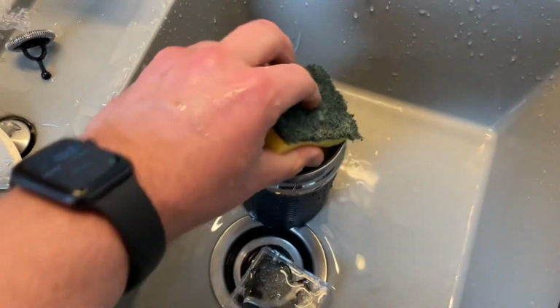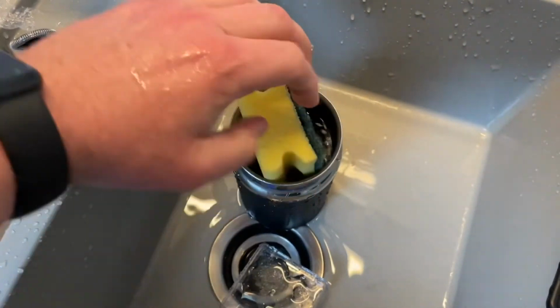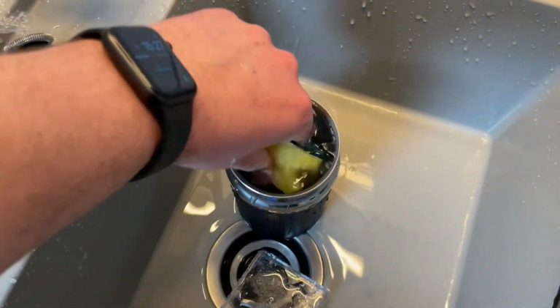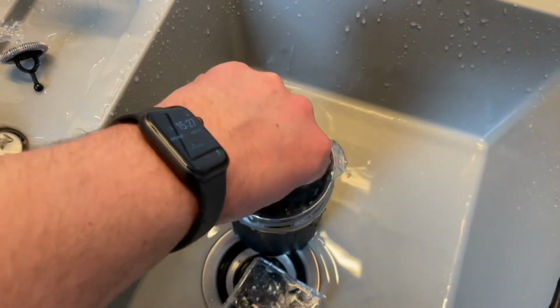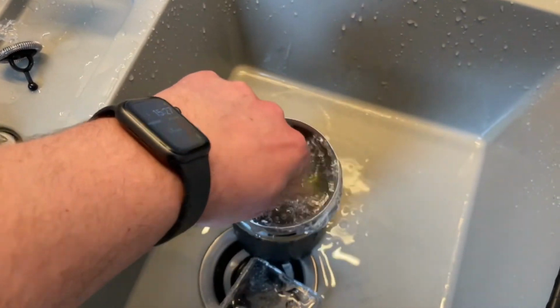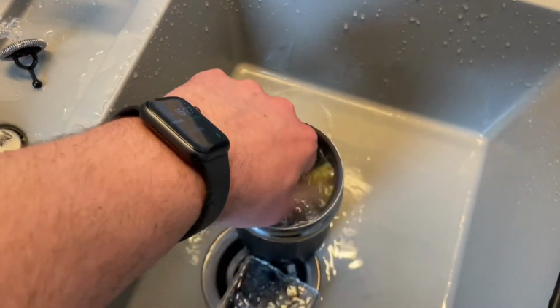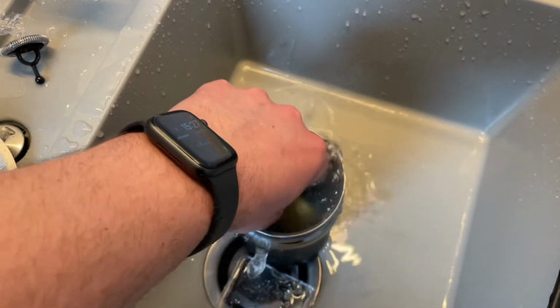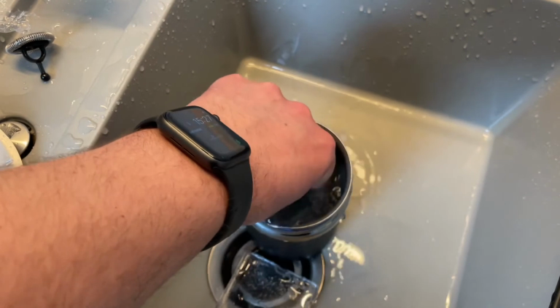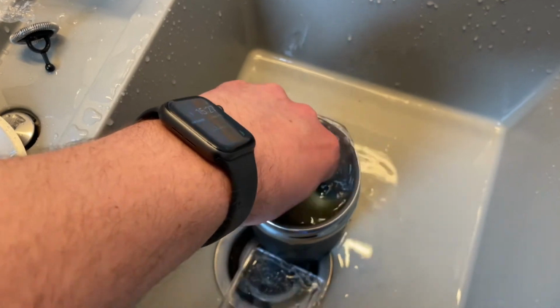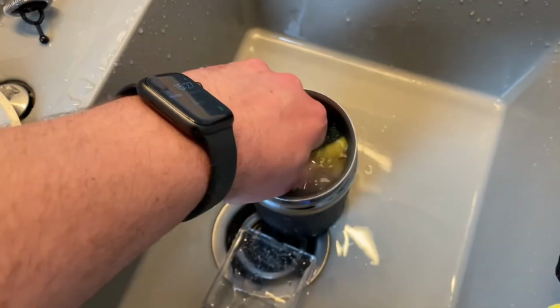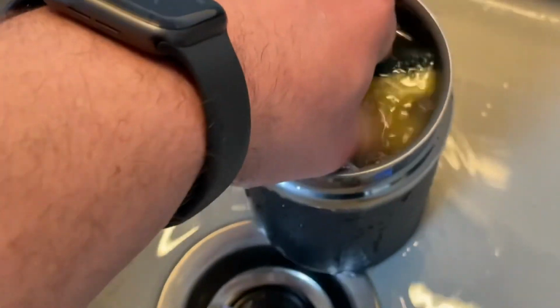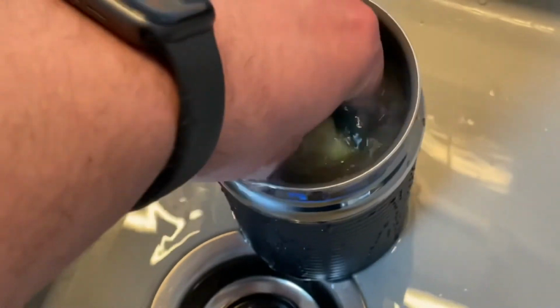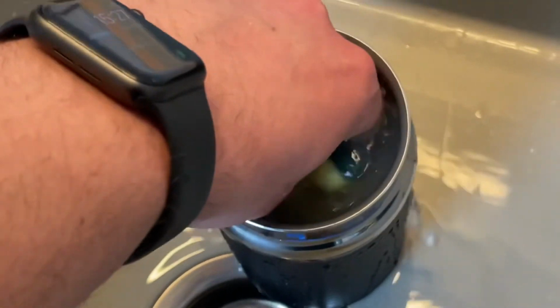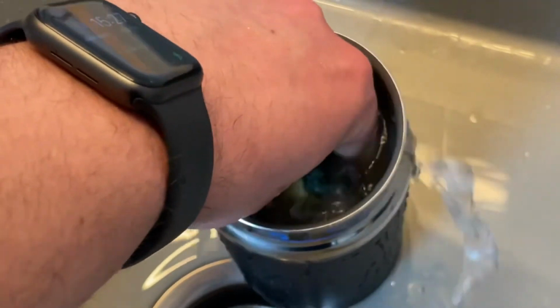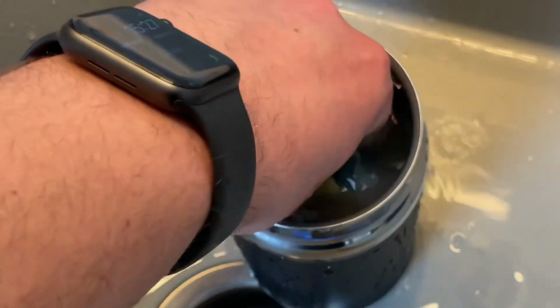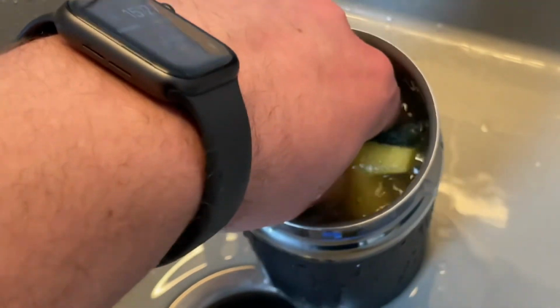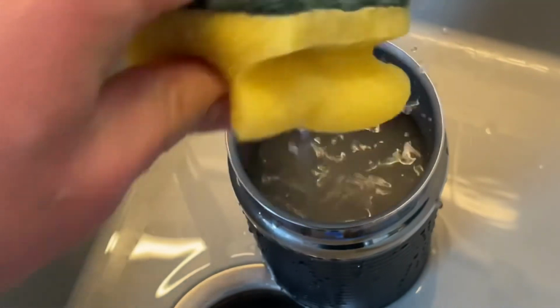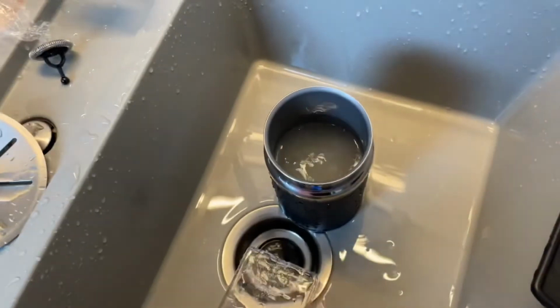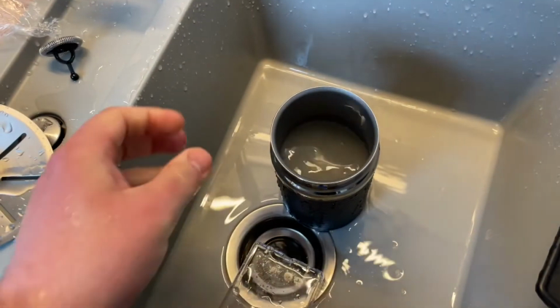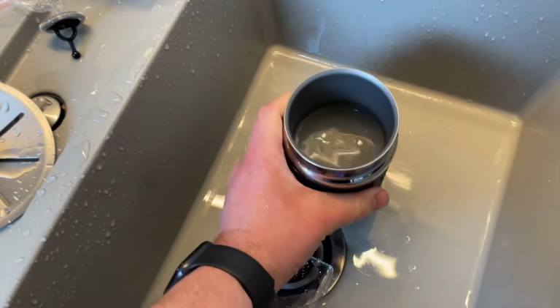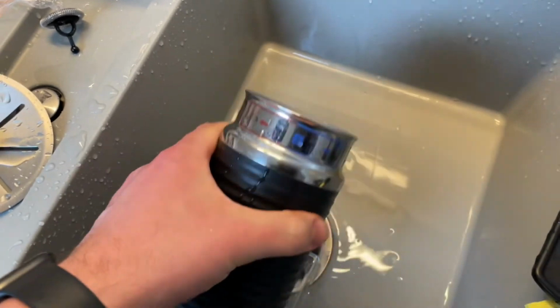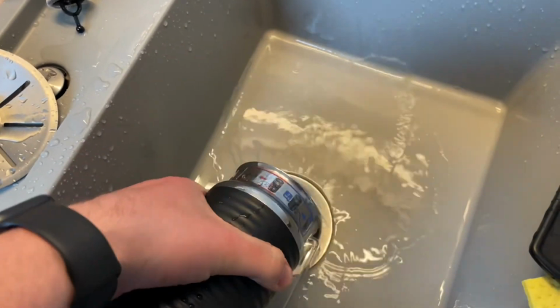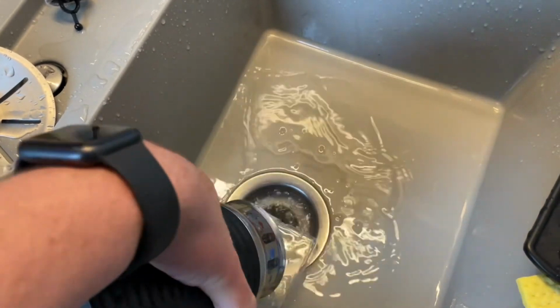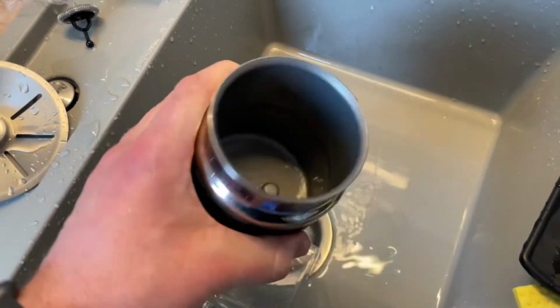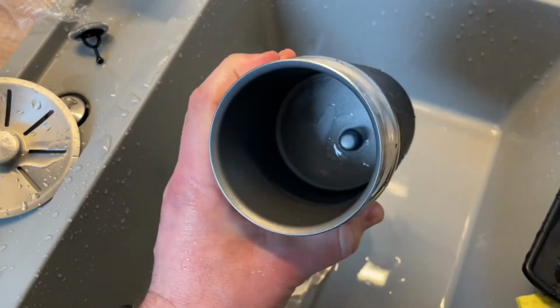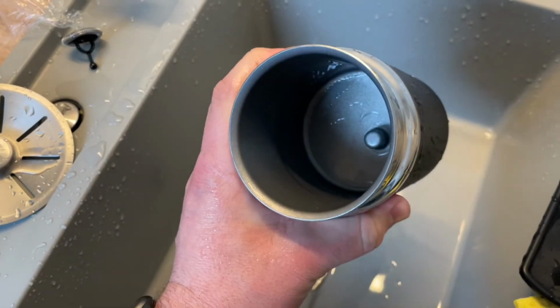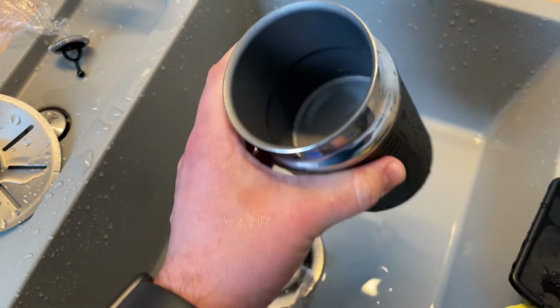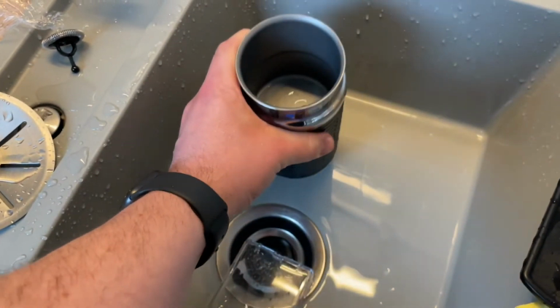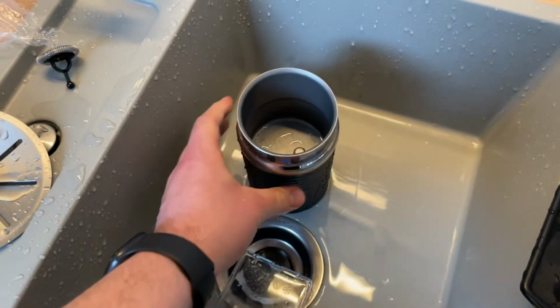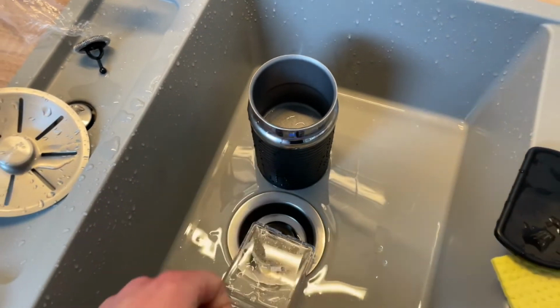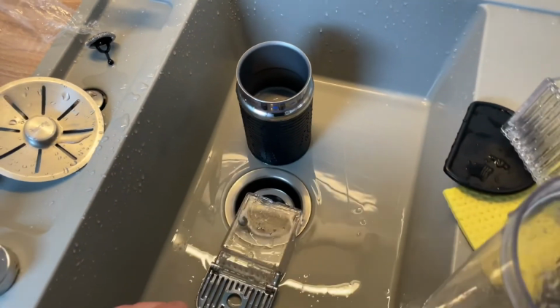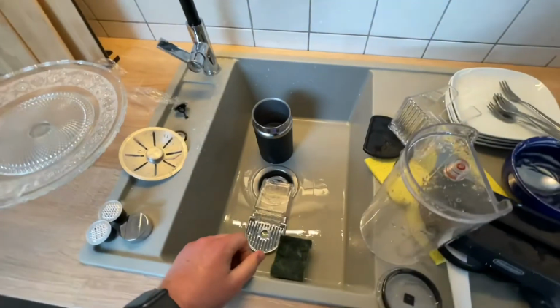The DeLonghi Espresso City's coffee maker milk frother is really awesome. Thanks for watching — please subscribe and give a positive feedback, and I hope to see you again on my channel soon.